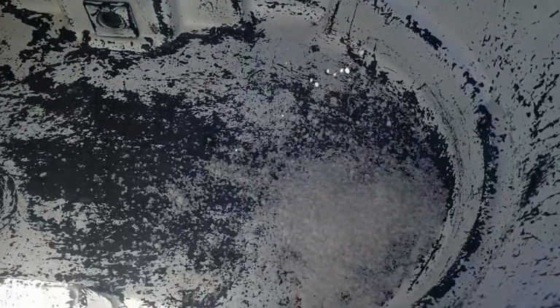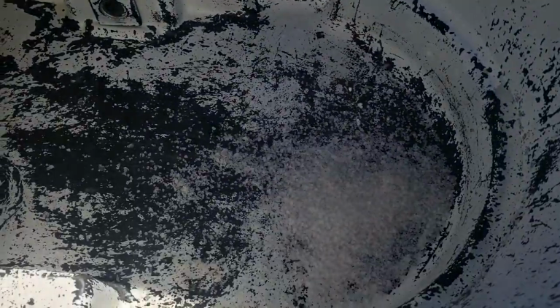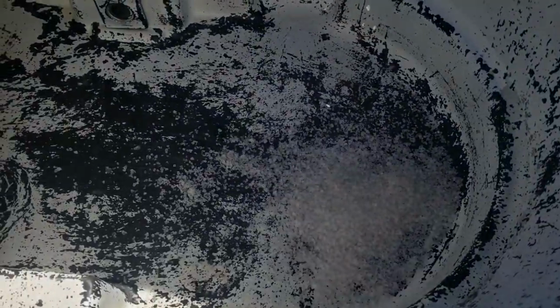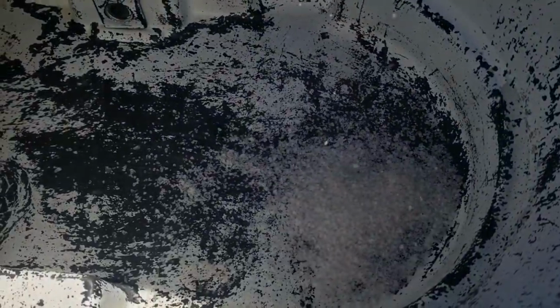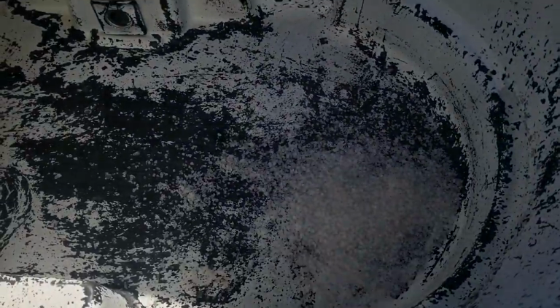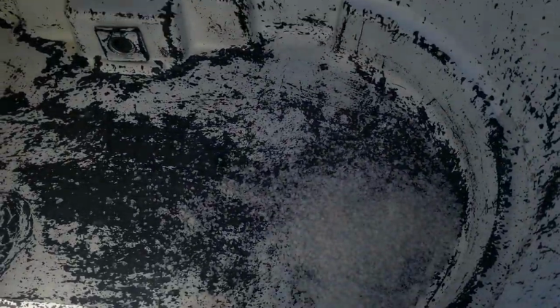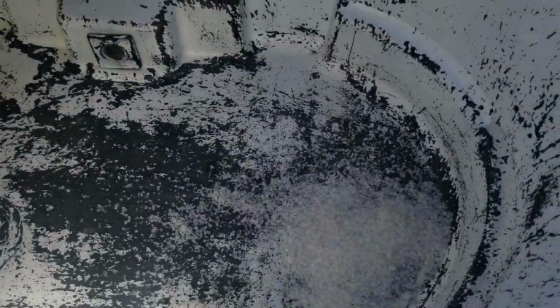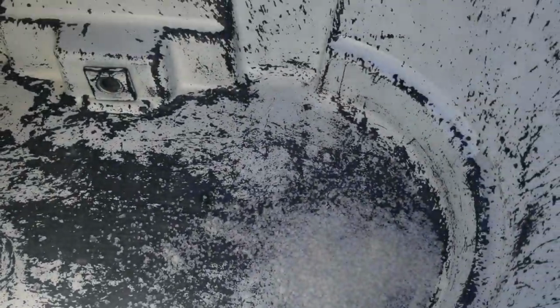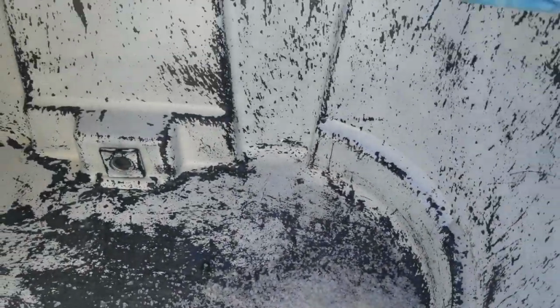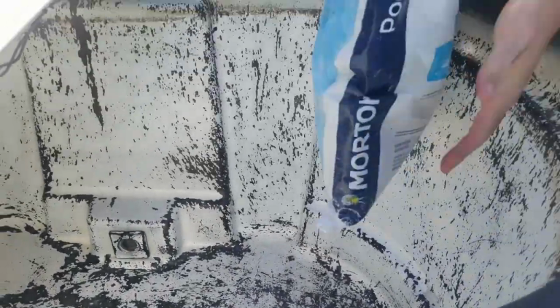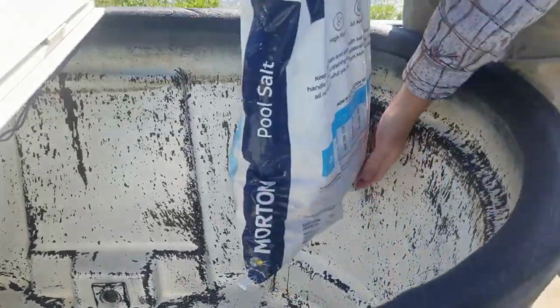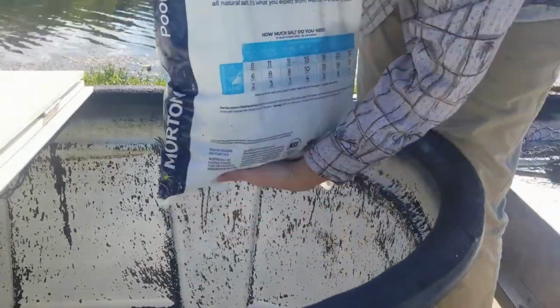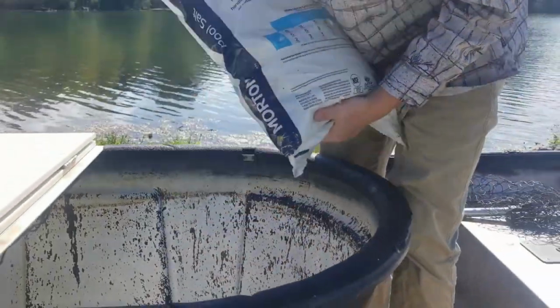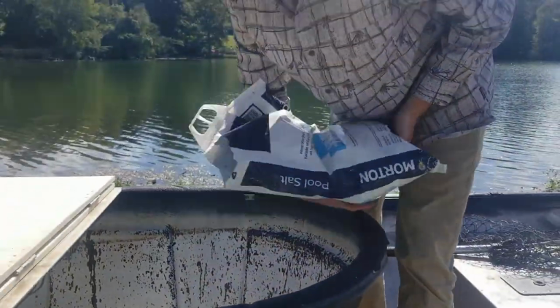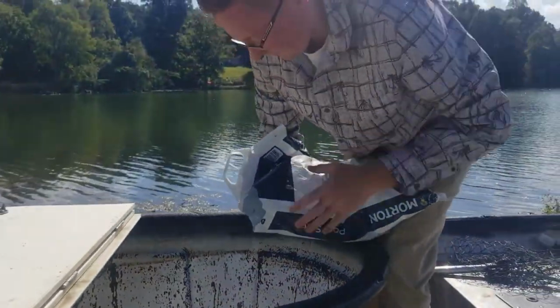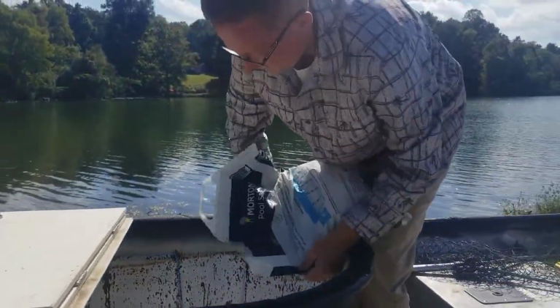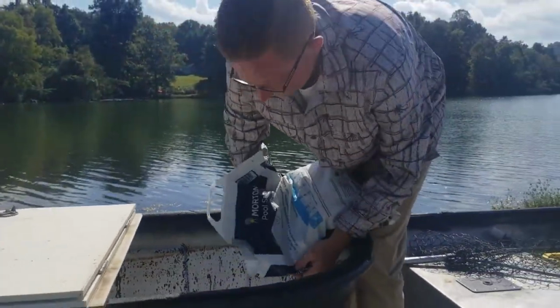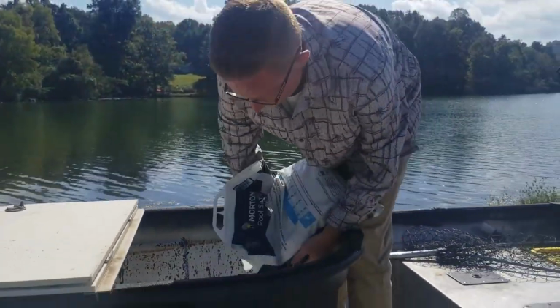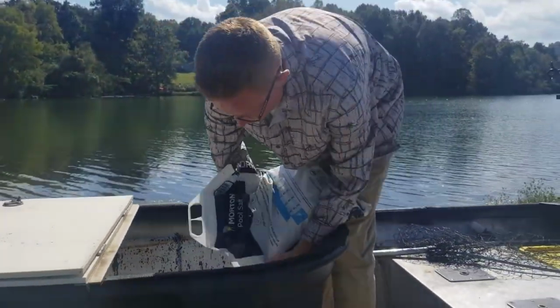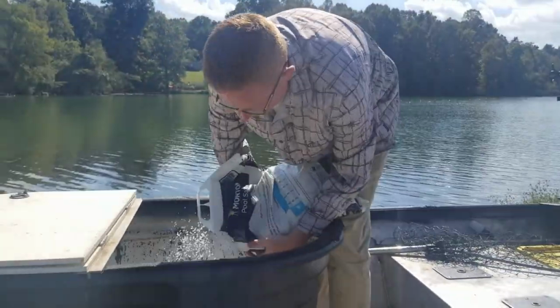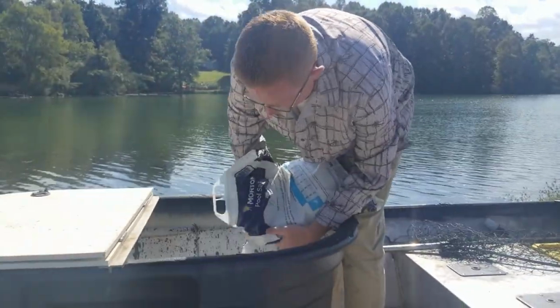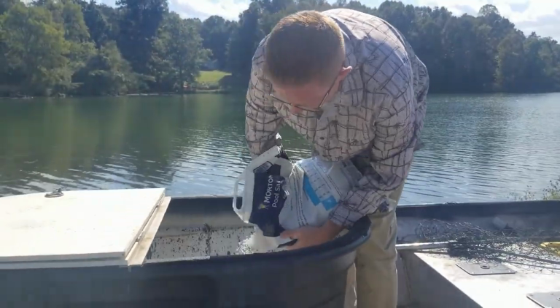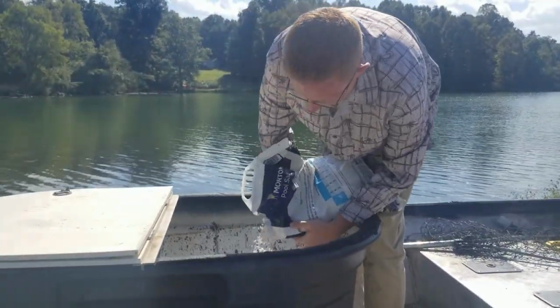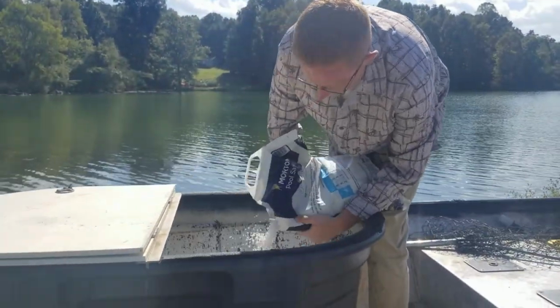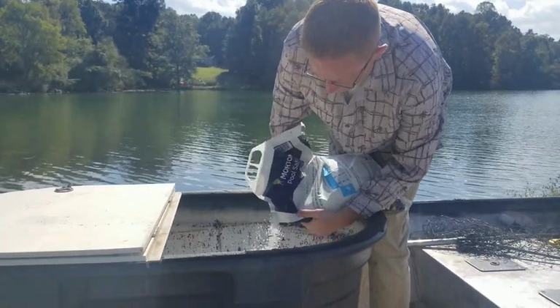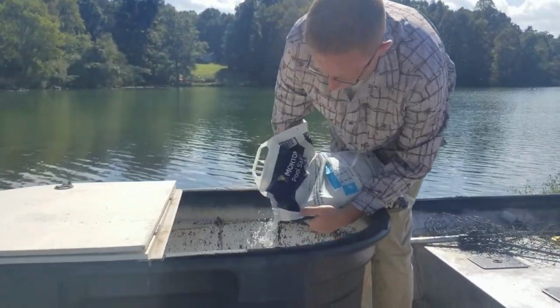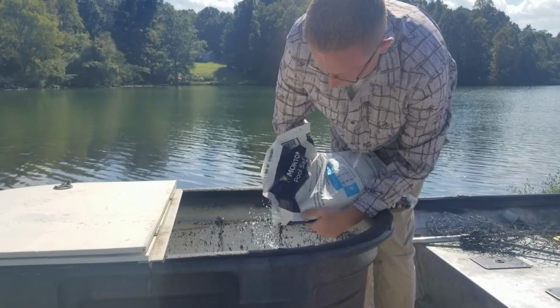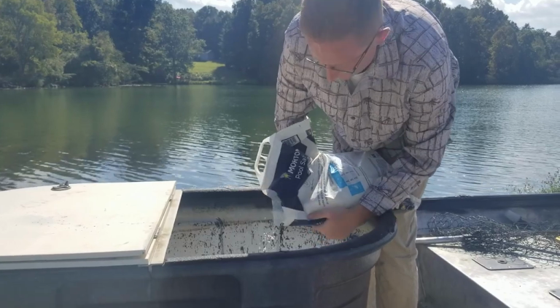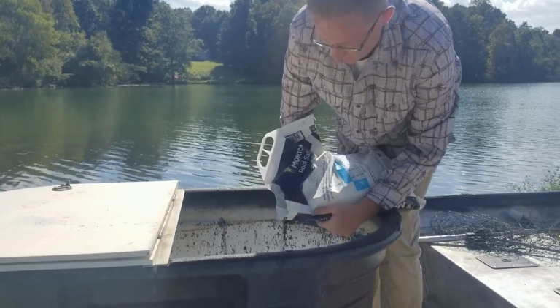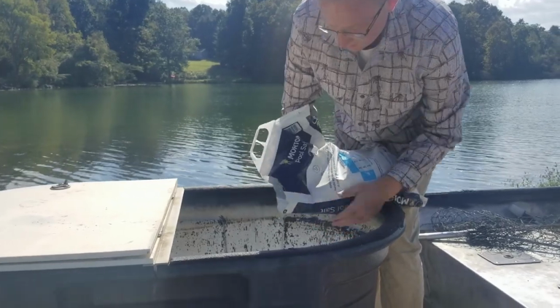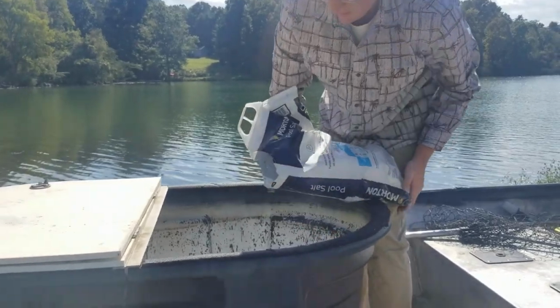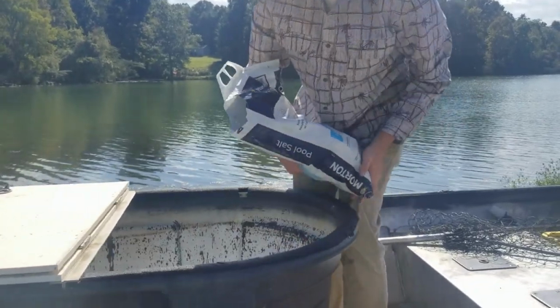Keep that bait salty. Explain this tank setup just a little bit, Mark.